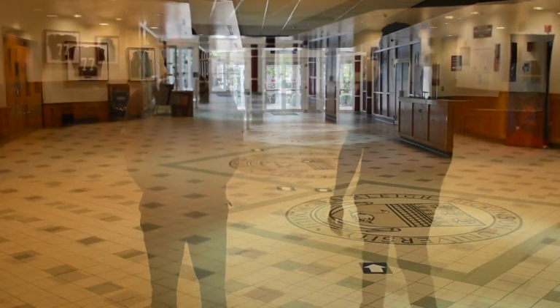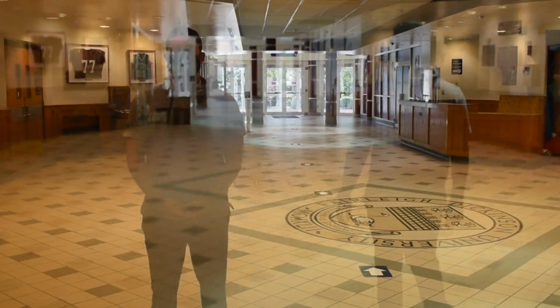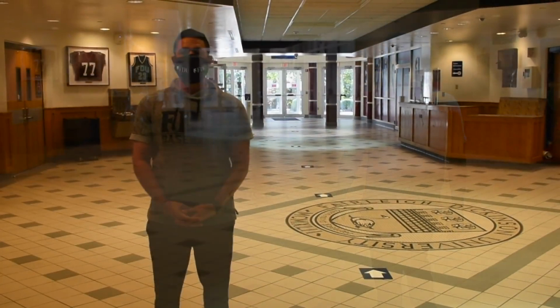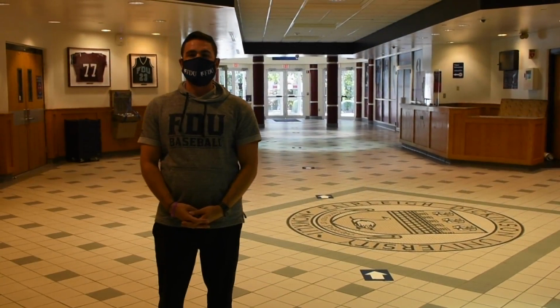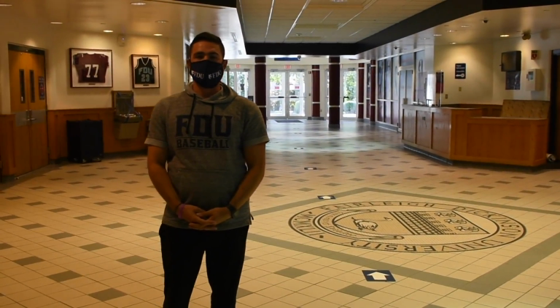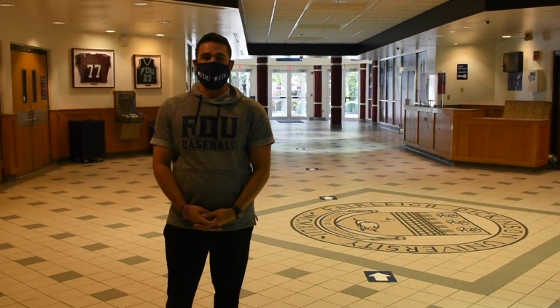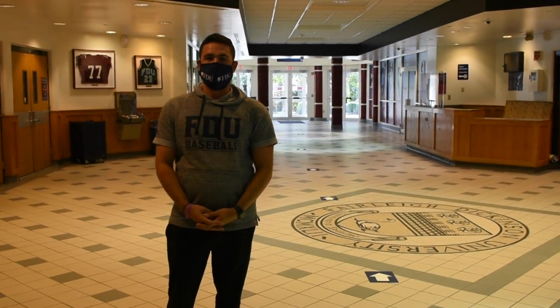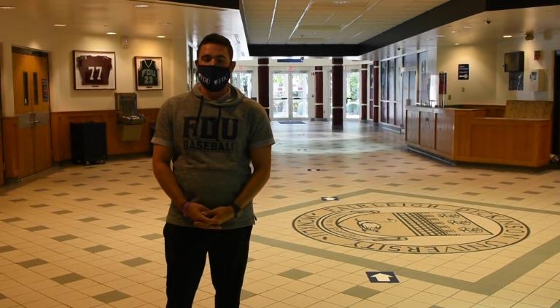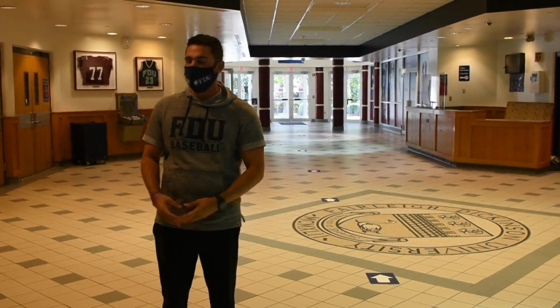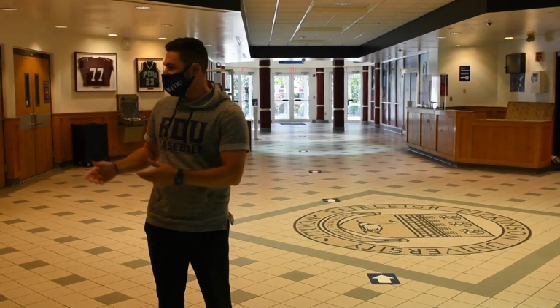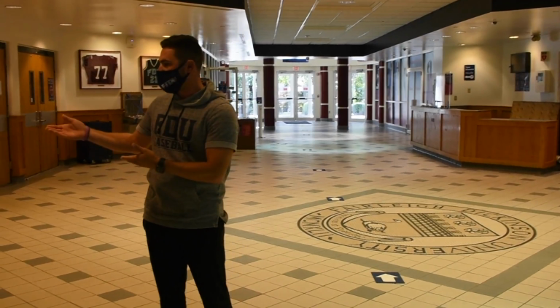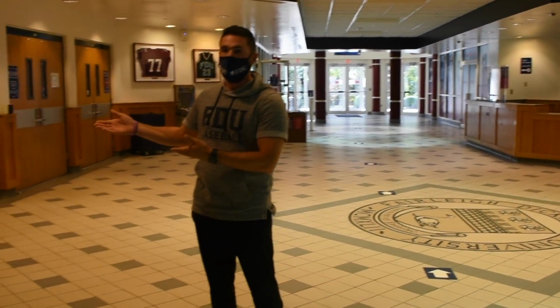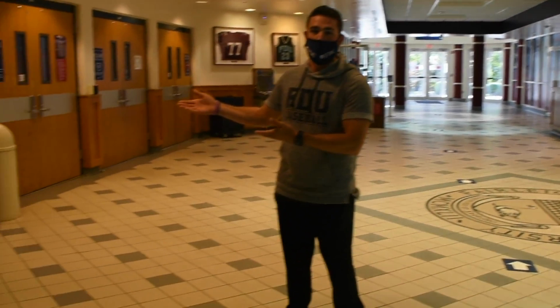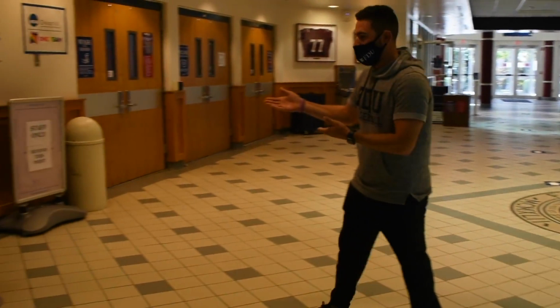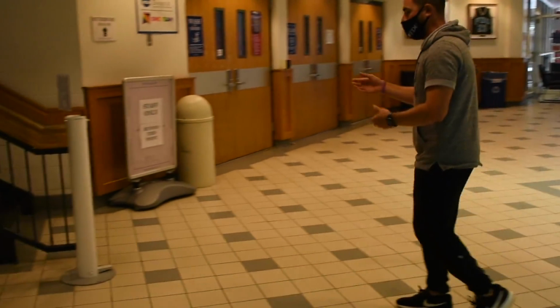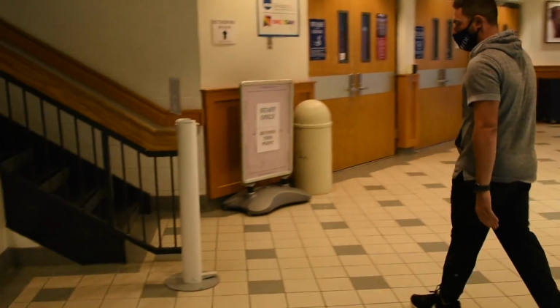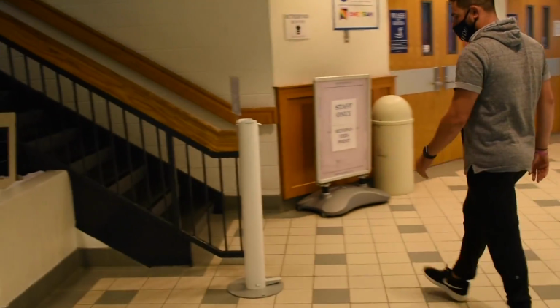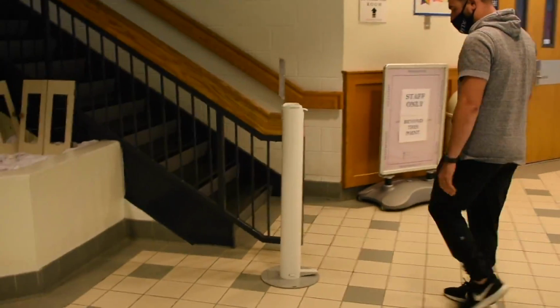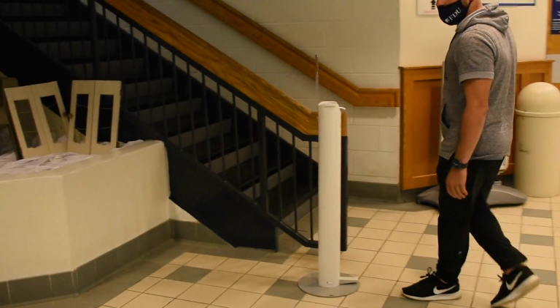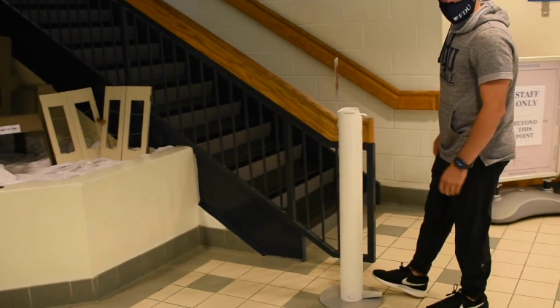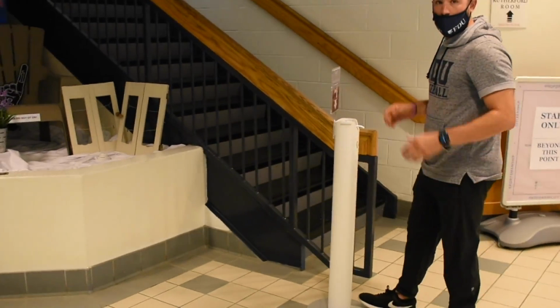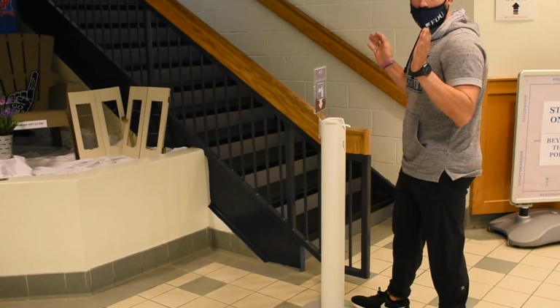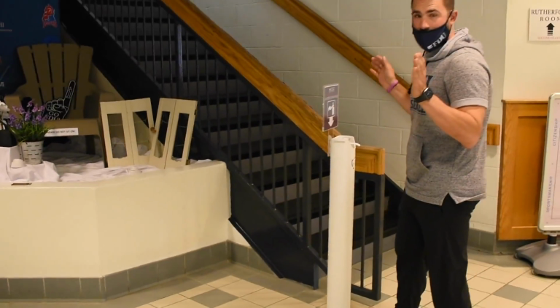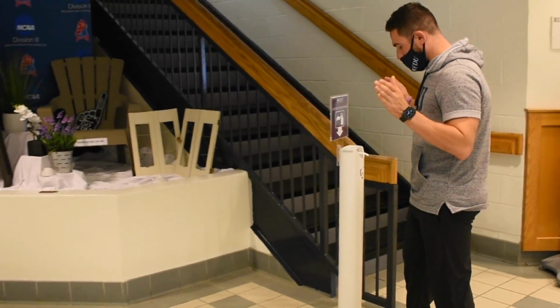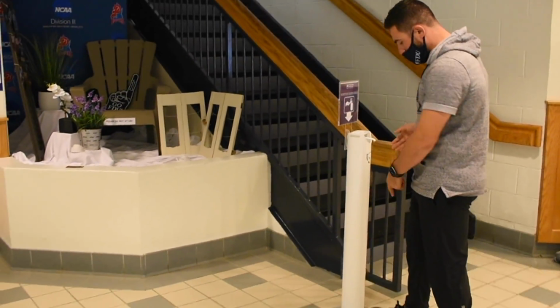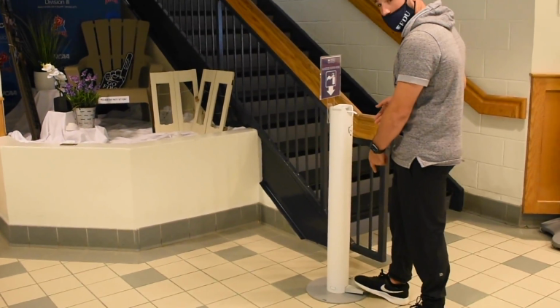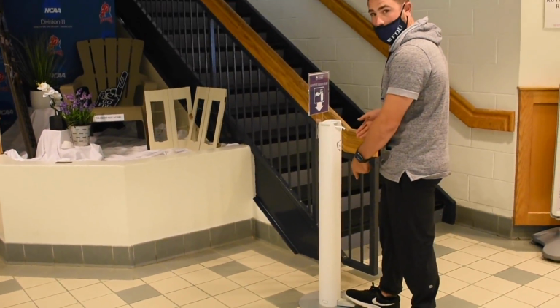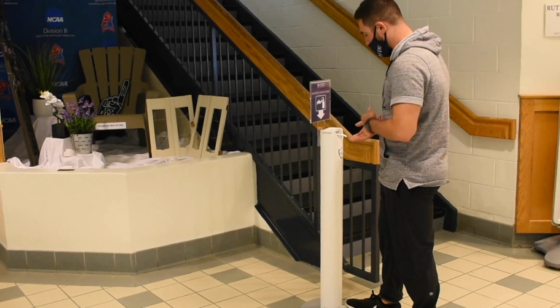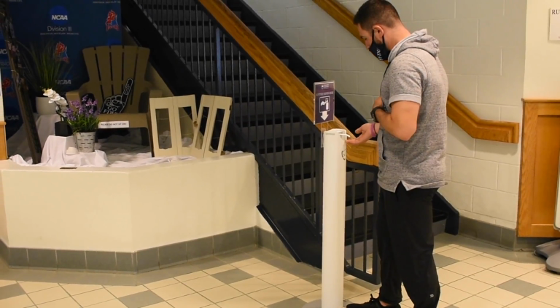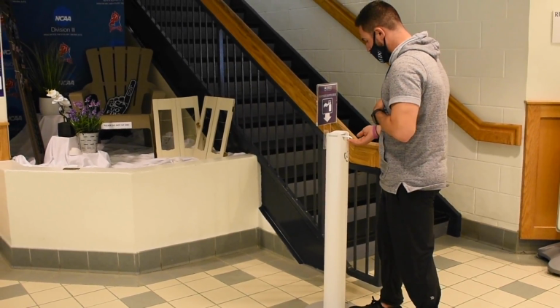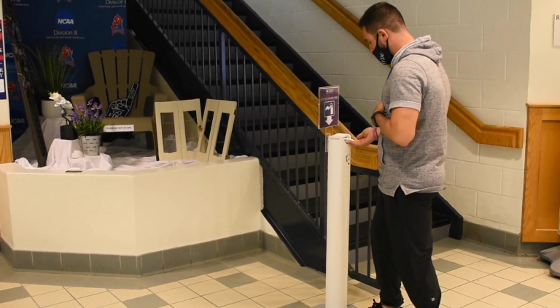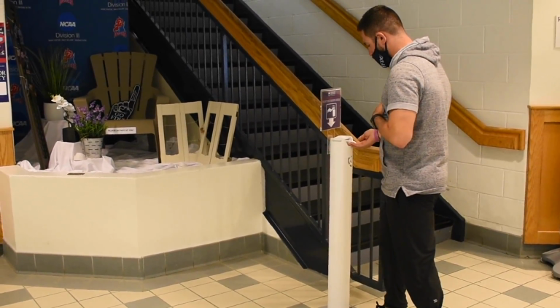While walking through the Ferguson Recreation Center, you'll see hand sanitizer stations throughout. Walk up and, without hand contact, you can use your foot as the pedal to get the hand sanitizer out.